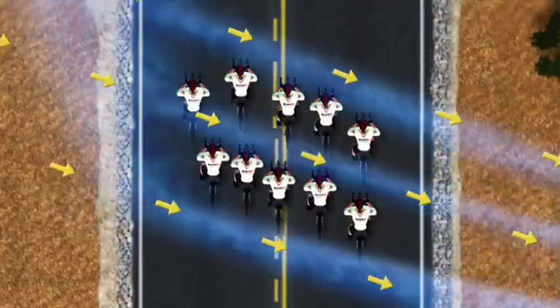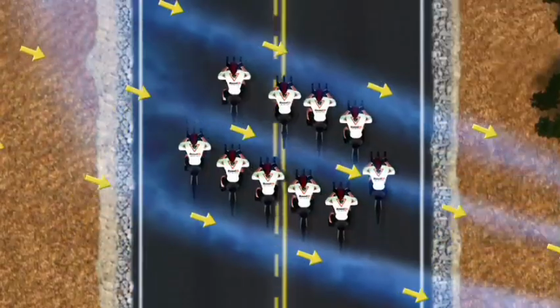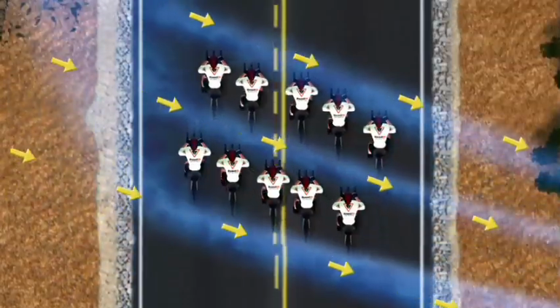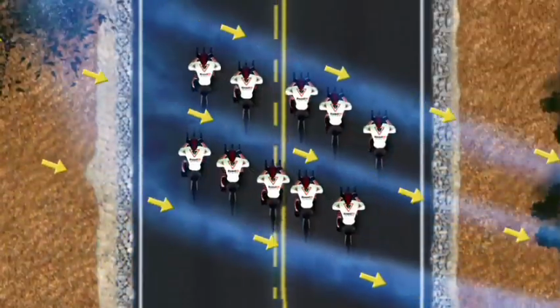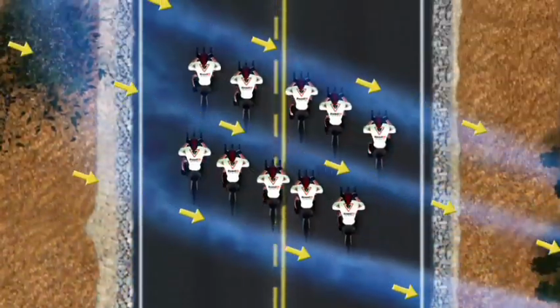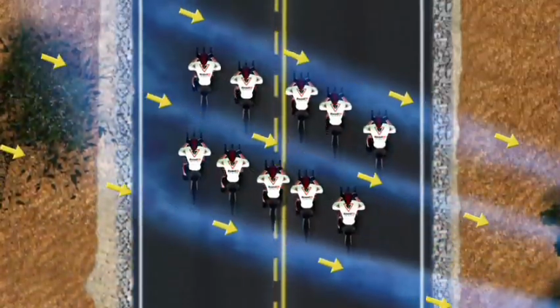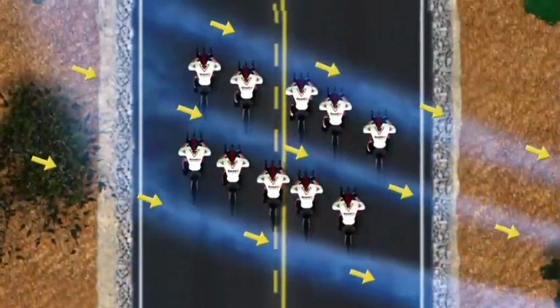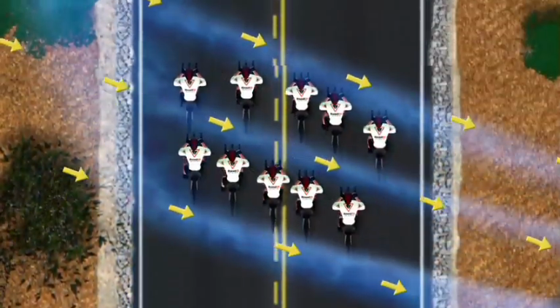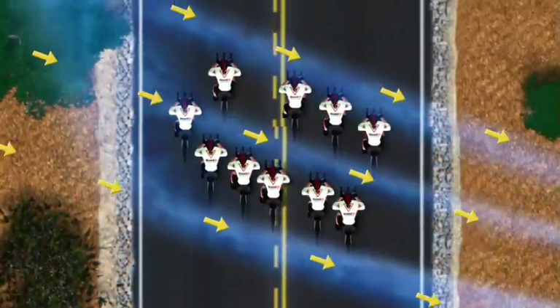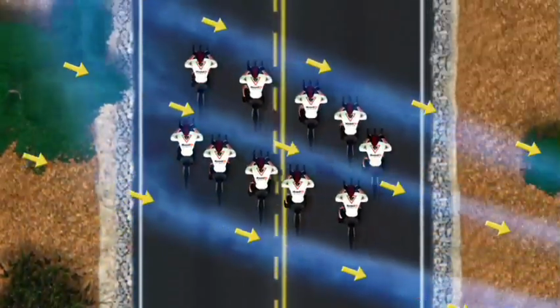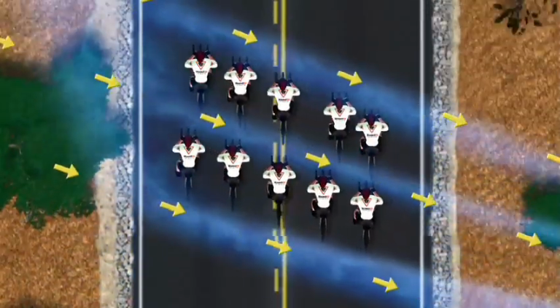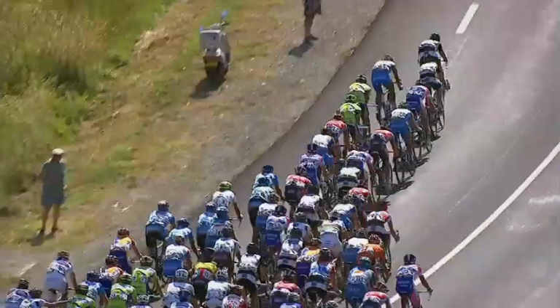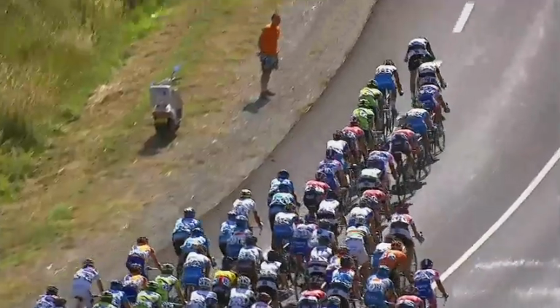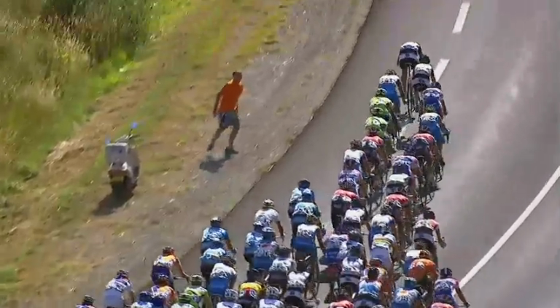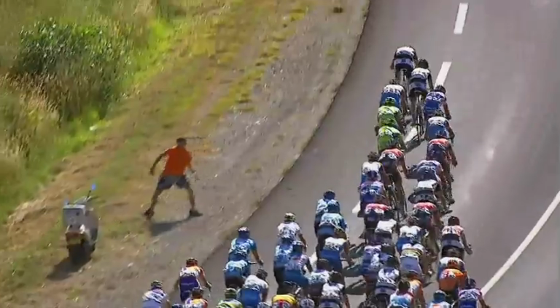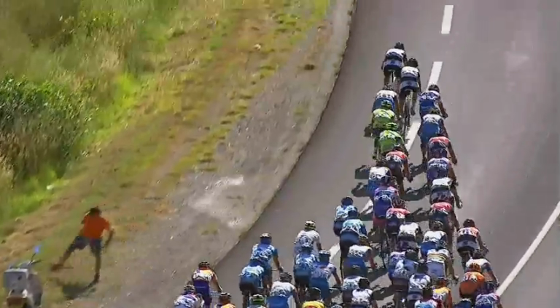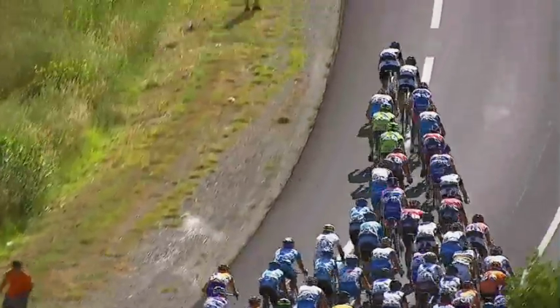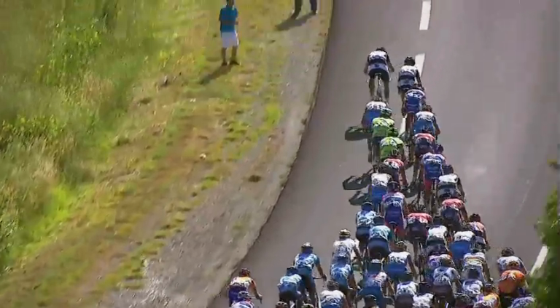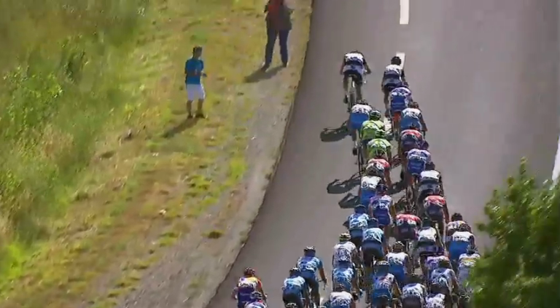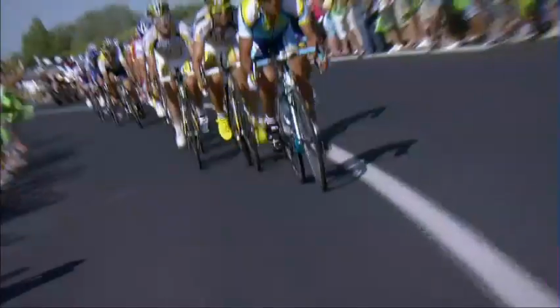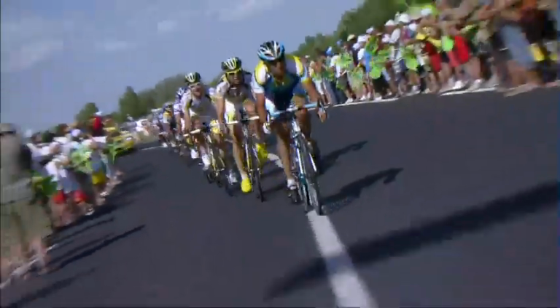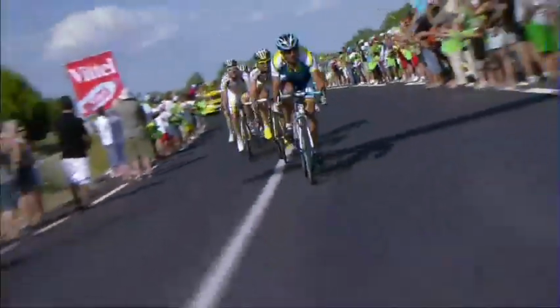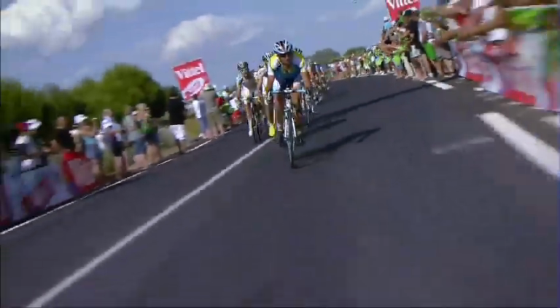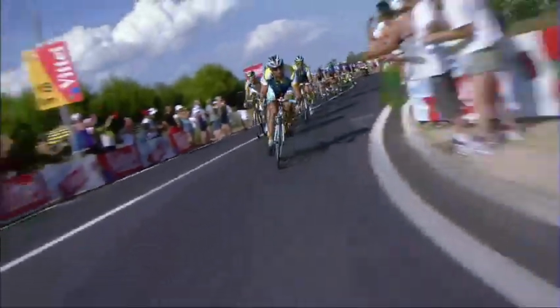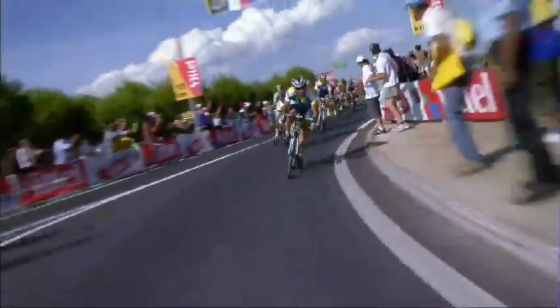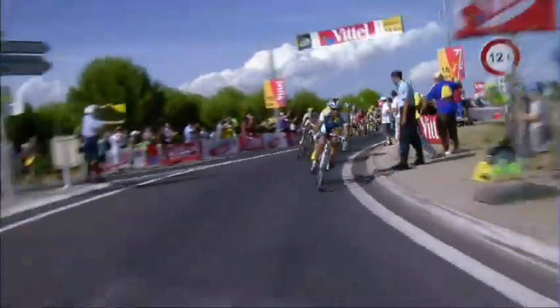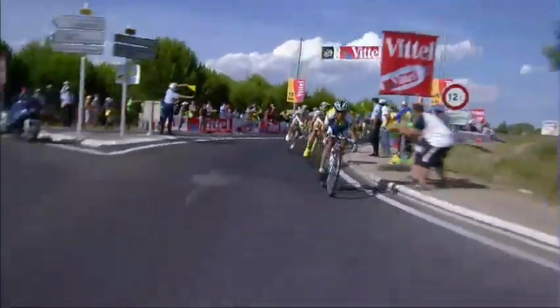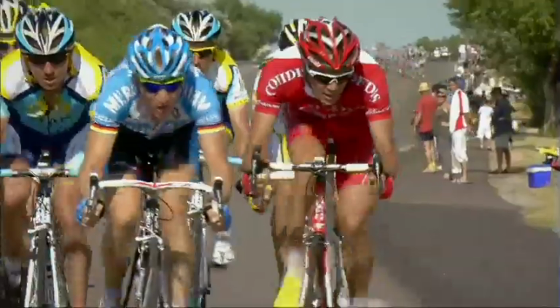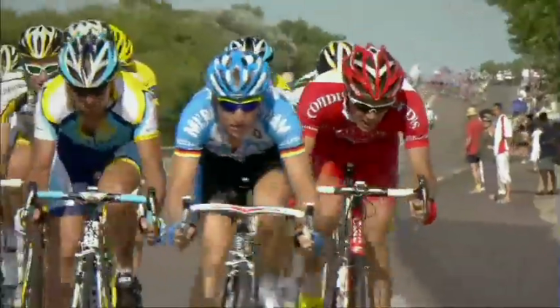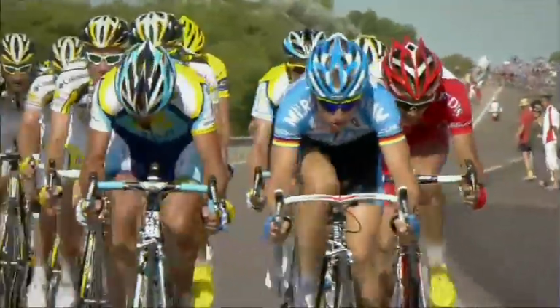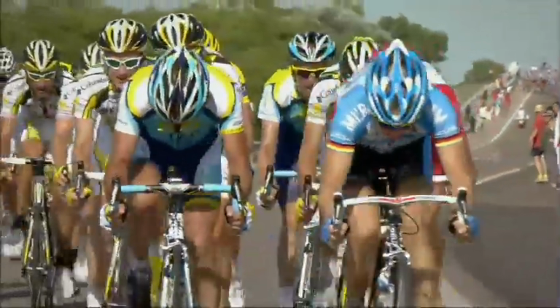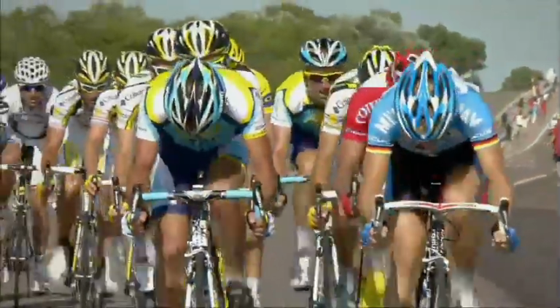If the wind is from the side, your rotating pace line will become an echelon. Riders in an echelon will be offset like a descending flight. In all pace line or echelon scenarios, it is important to maintain a constant speed.